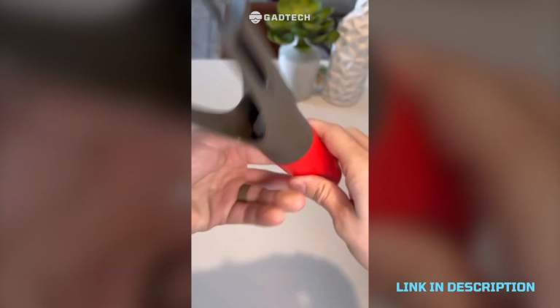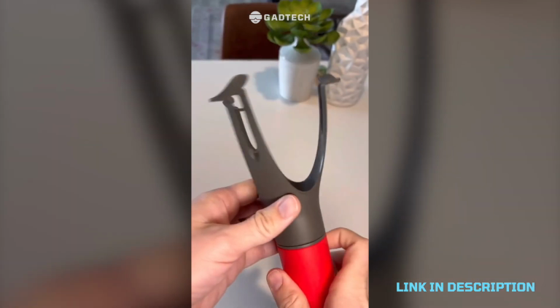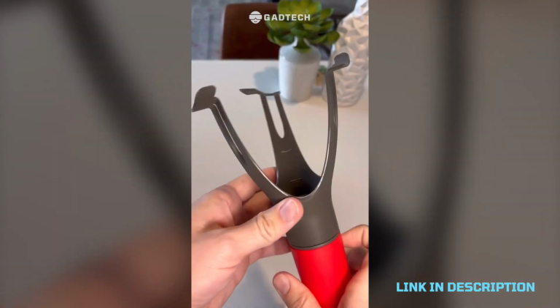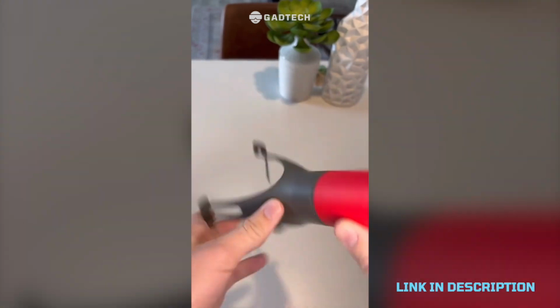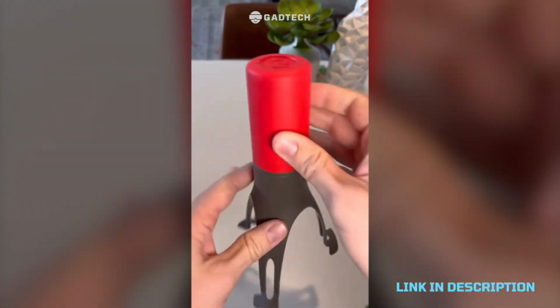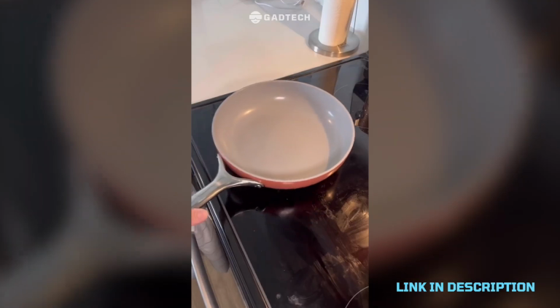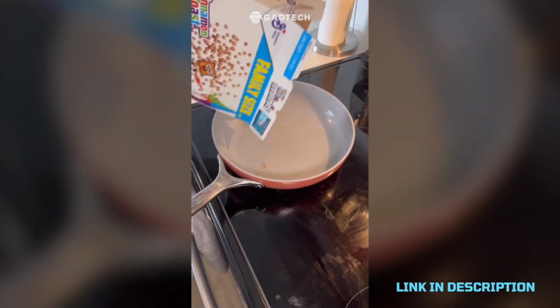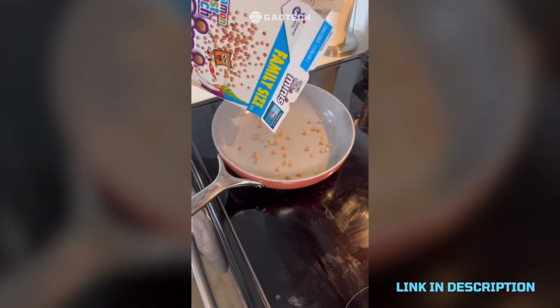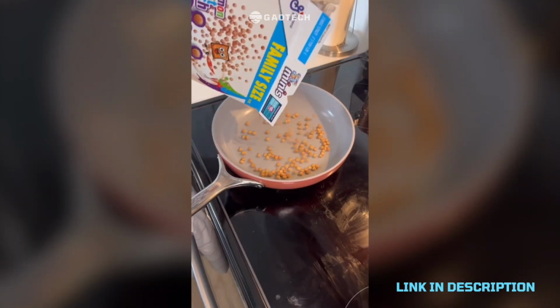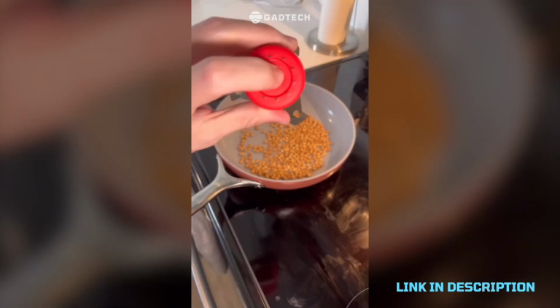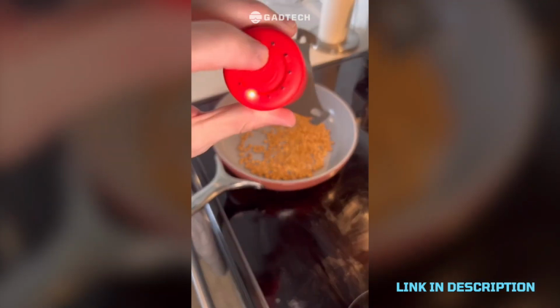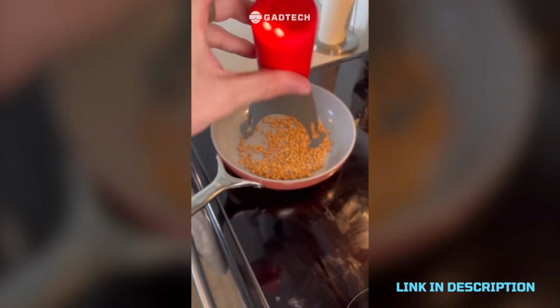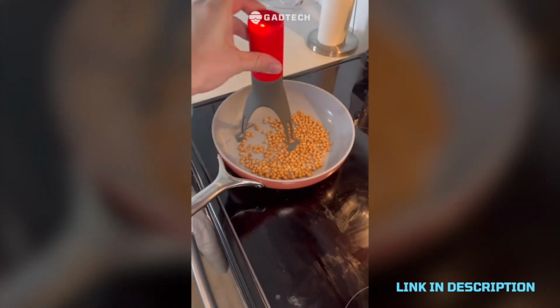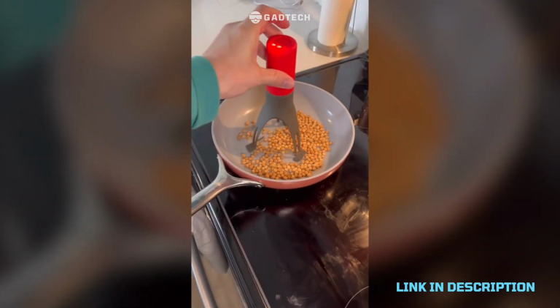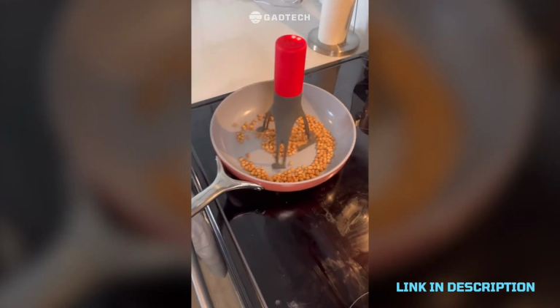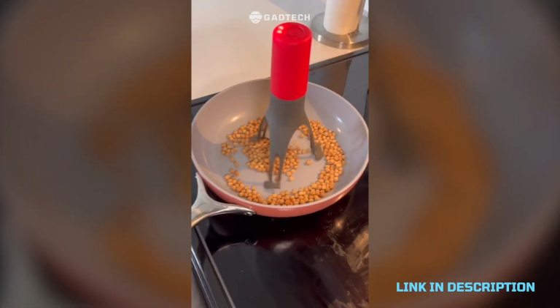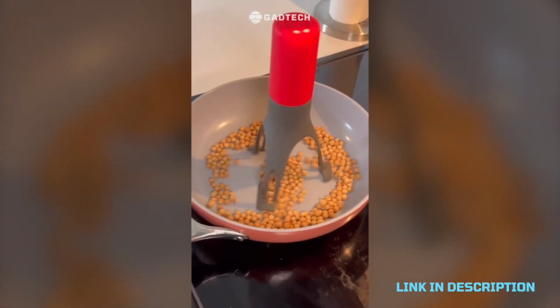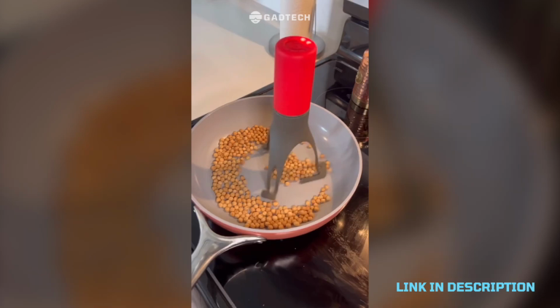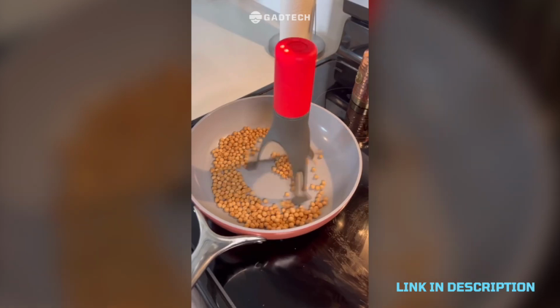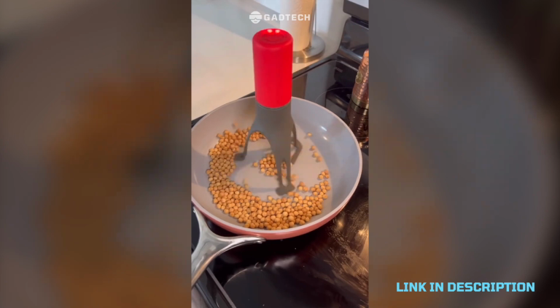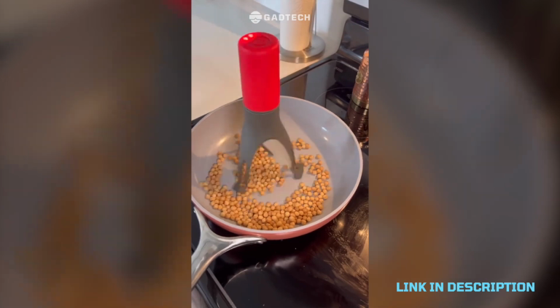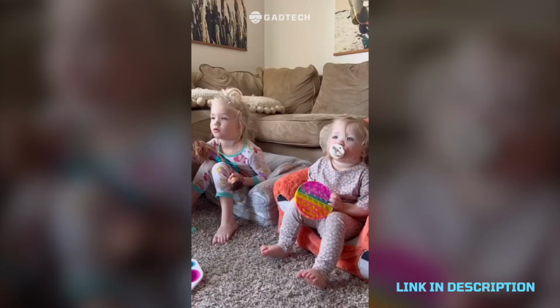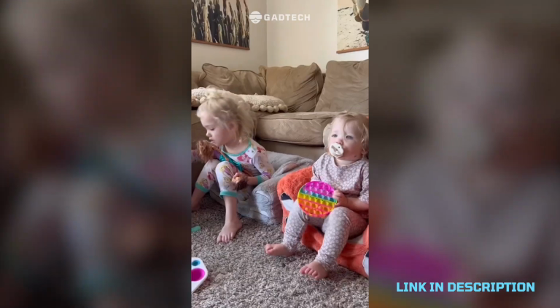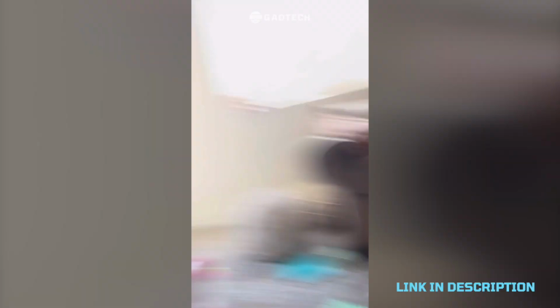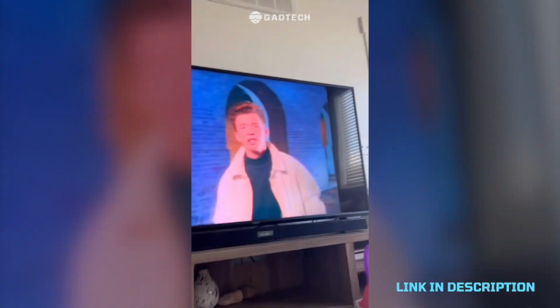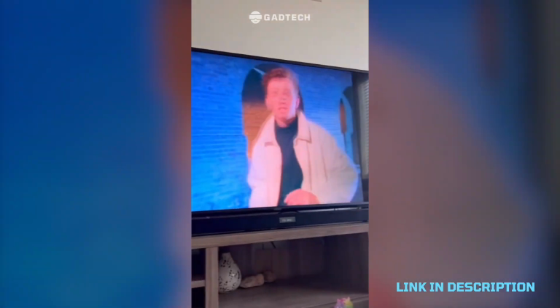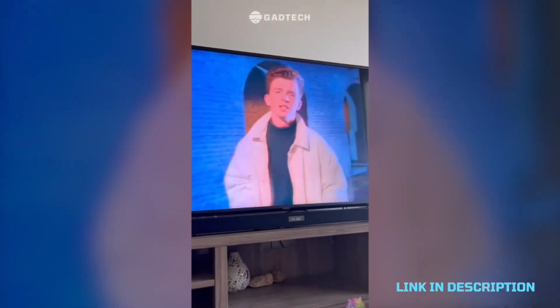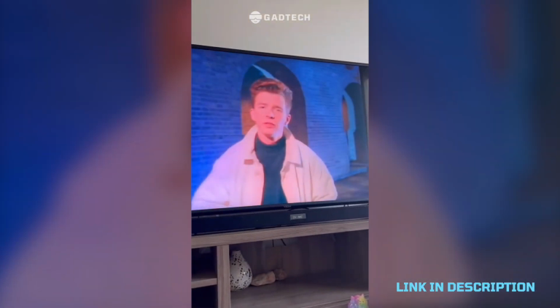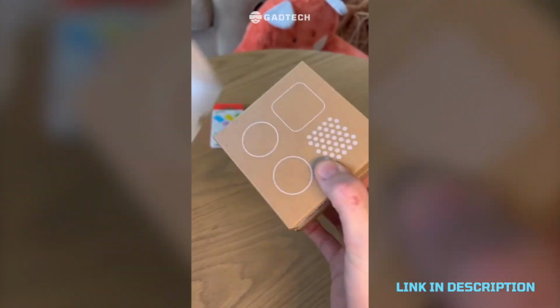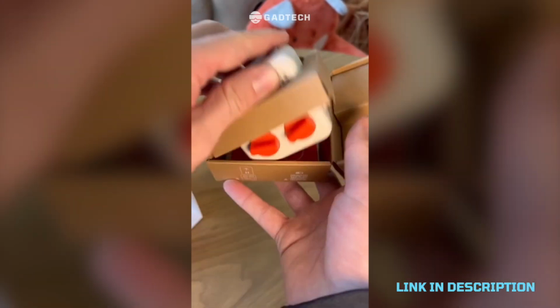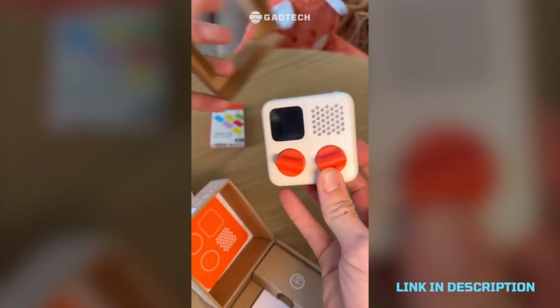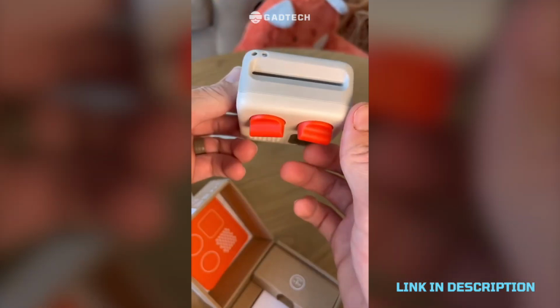Automatic stirrer that comes in handy when I'm making a big dinner. It'll automatically switch directions and pace and will make sure to cover the whole pan. That's cool.